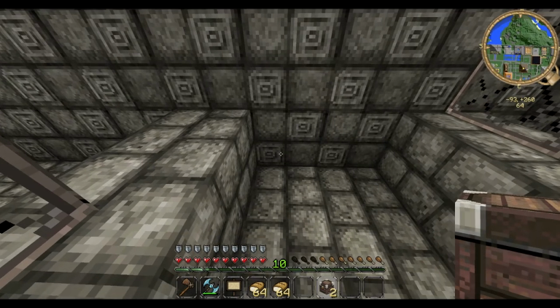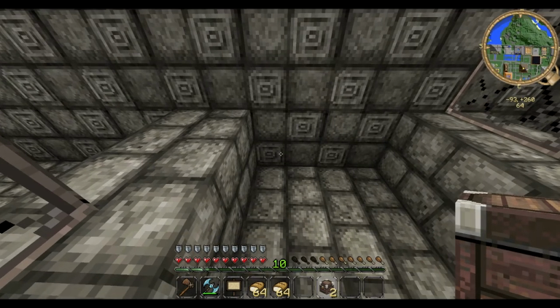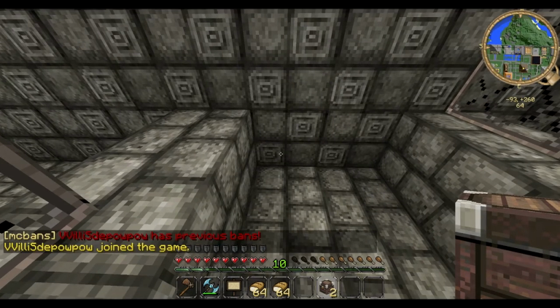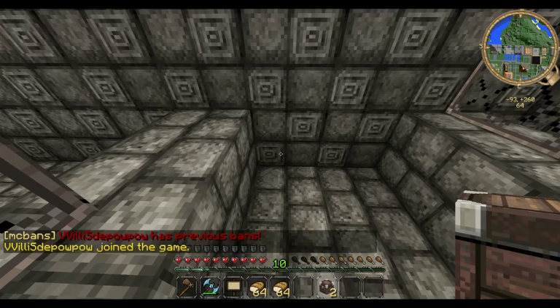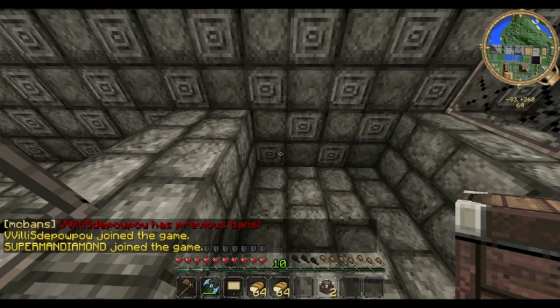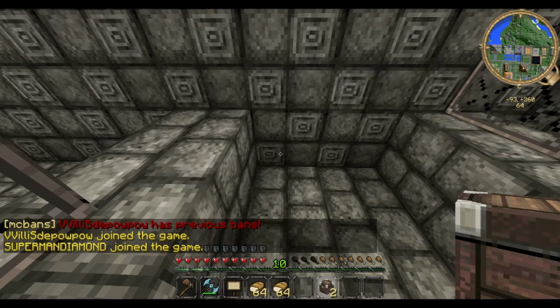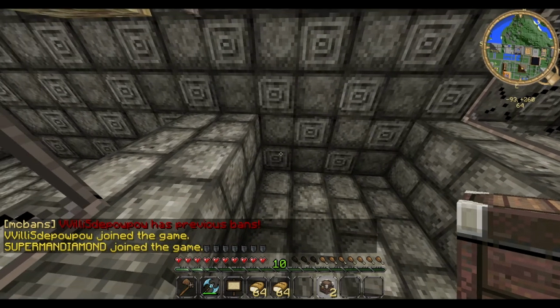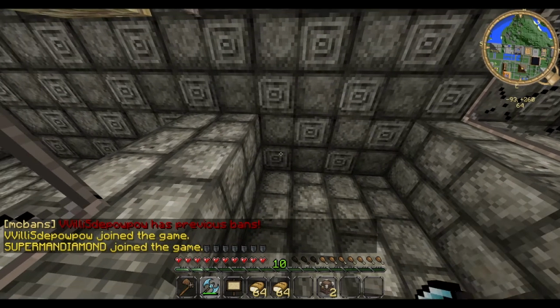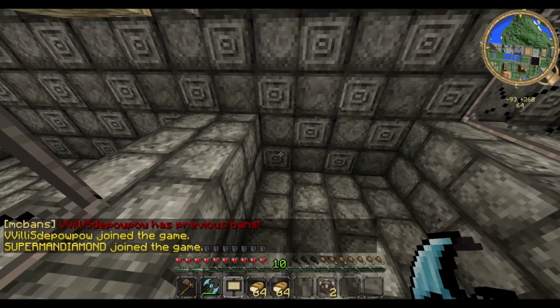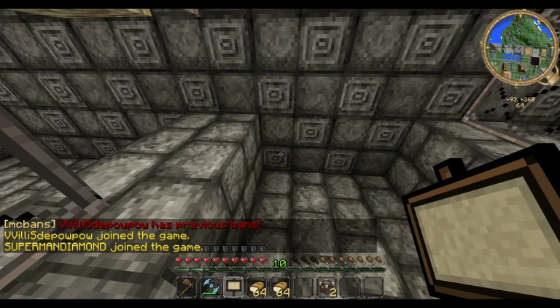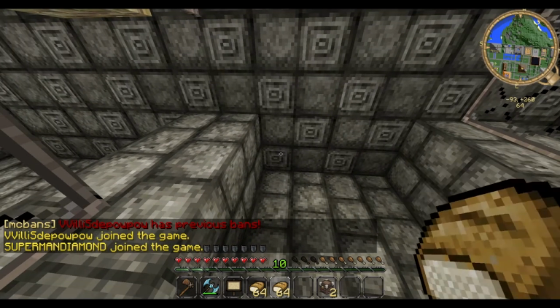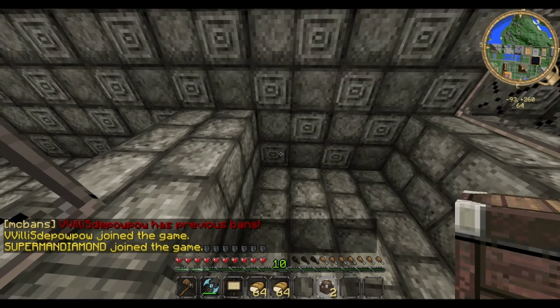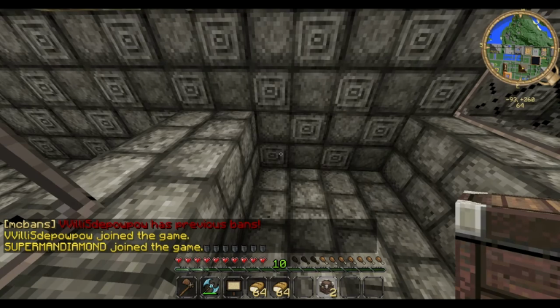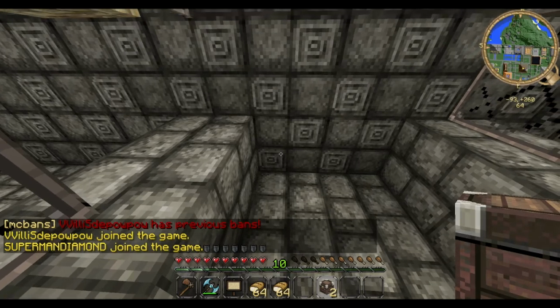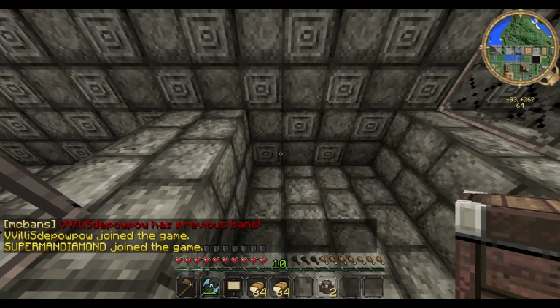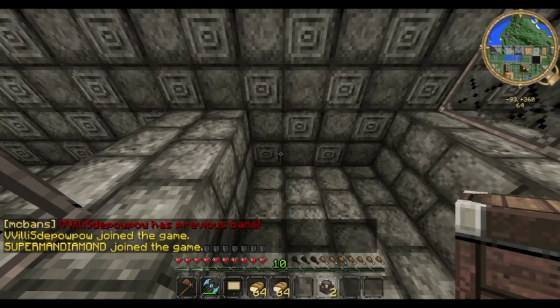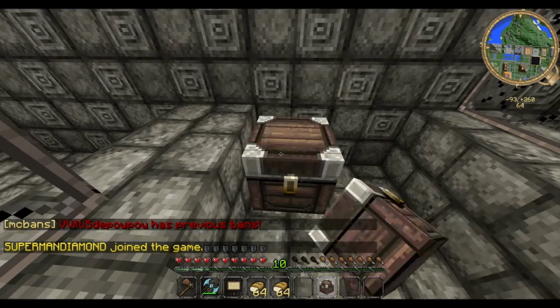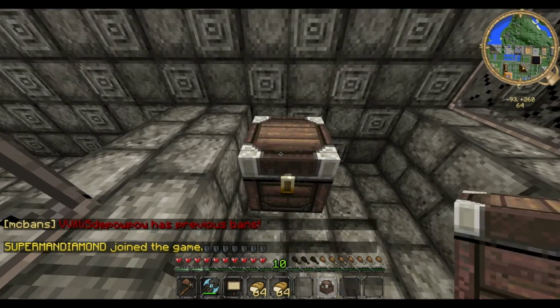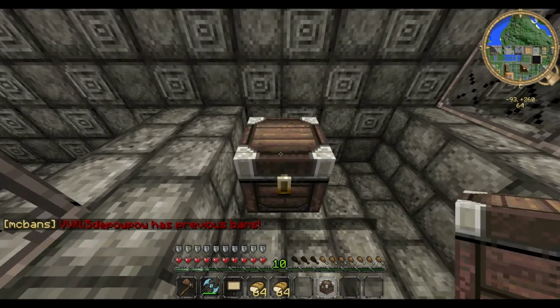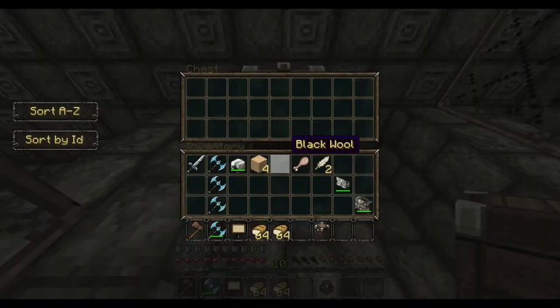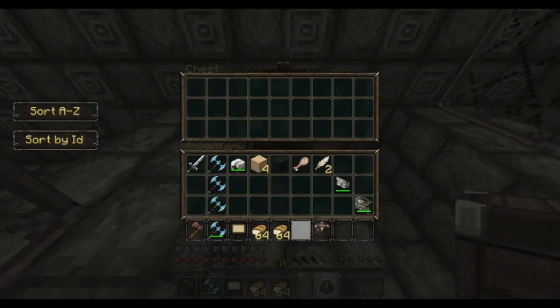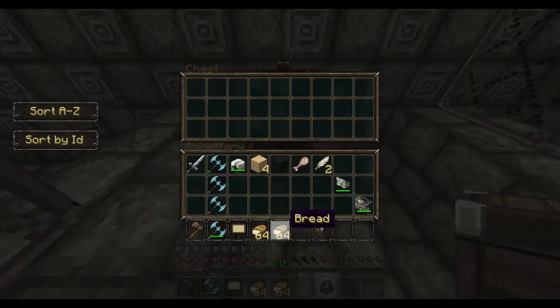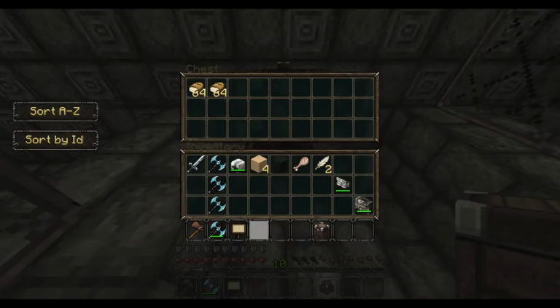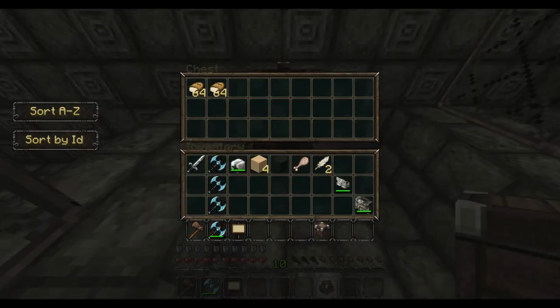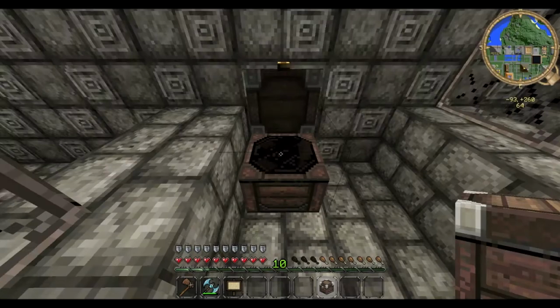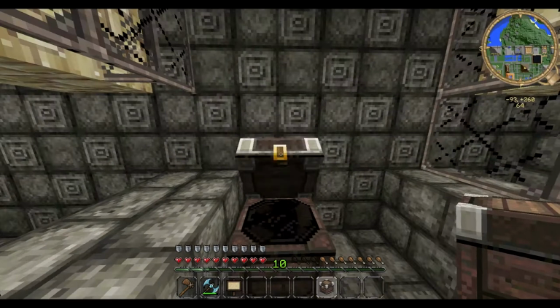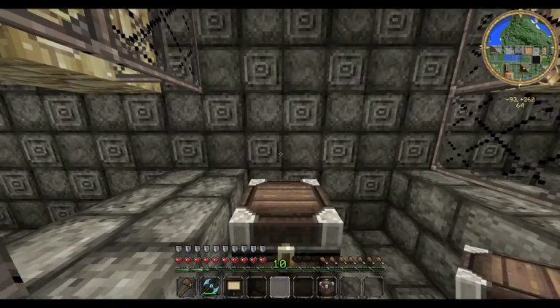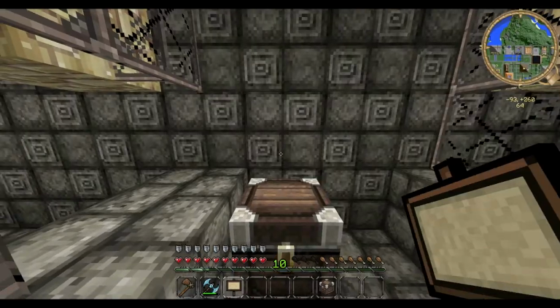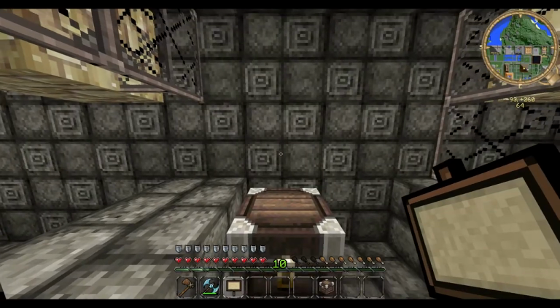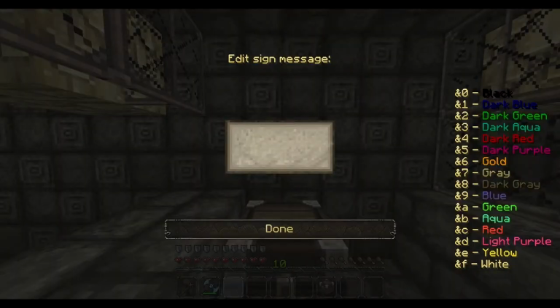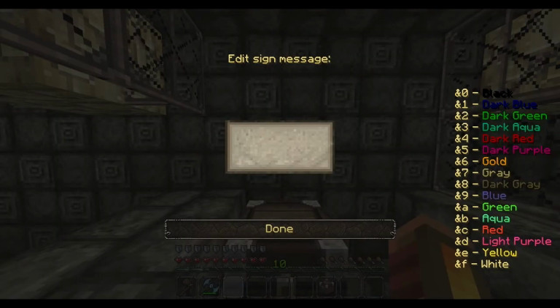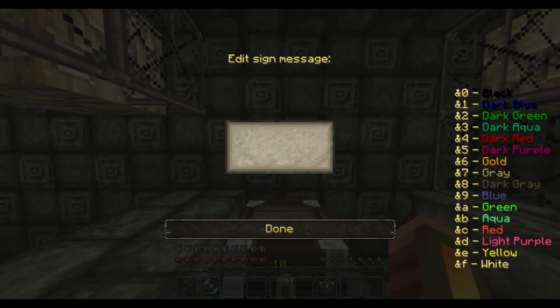The way the chest shop works, obviously you've got to have a chest, you've got to have a sign, and then whatever you're wanting to sell. So what you do is you drop the chest first, go ahead and put the items that you're wanting to sell inside the chest, then you drop the sign.